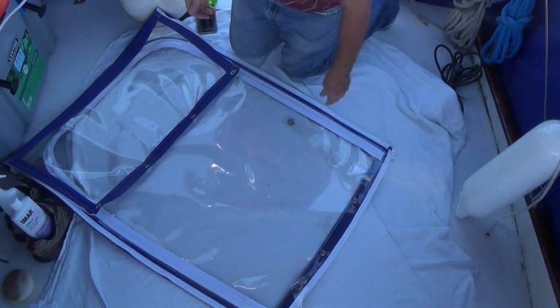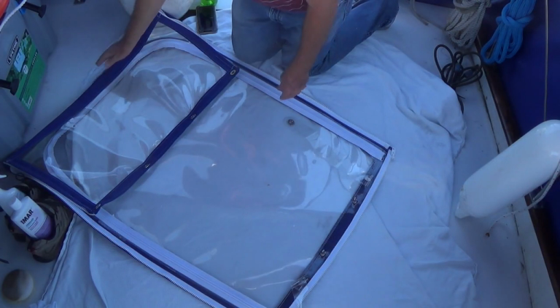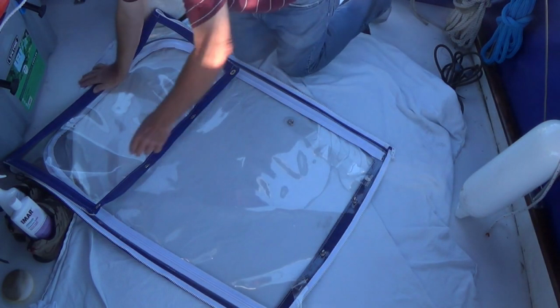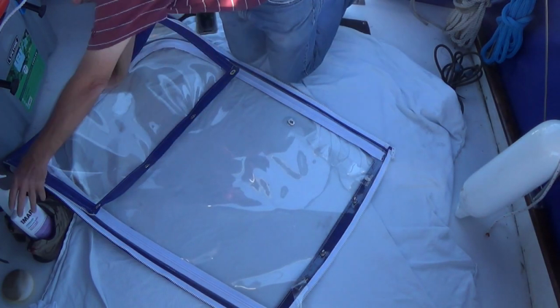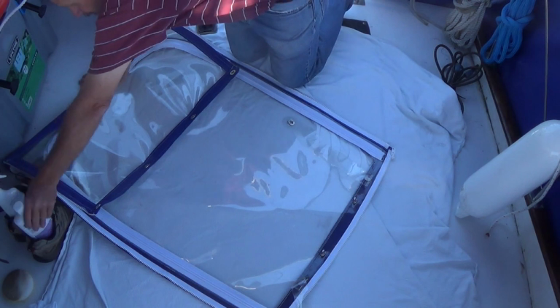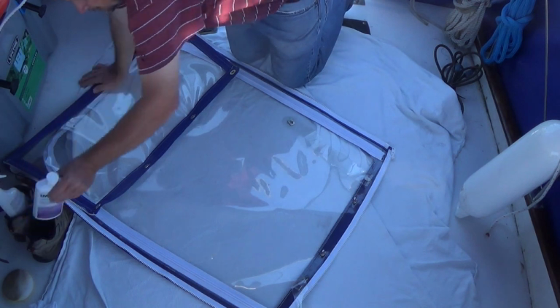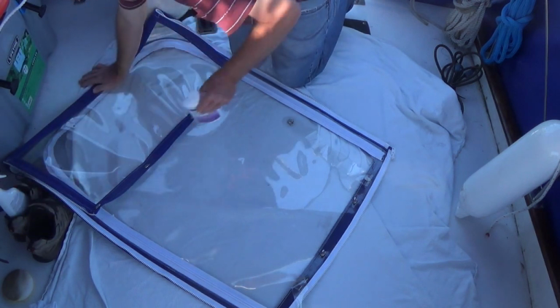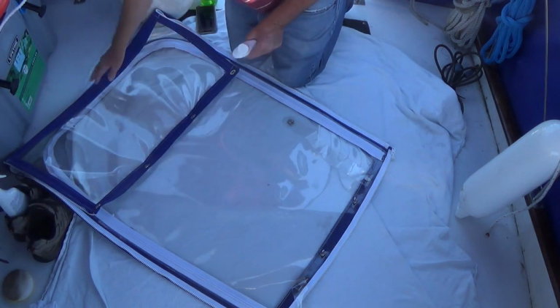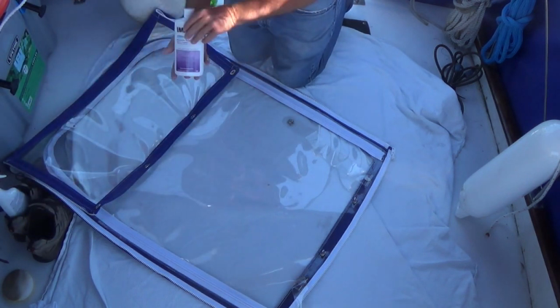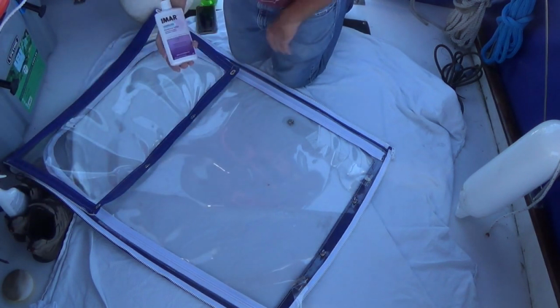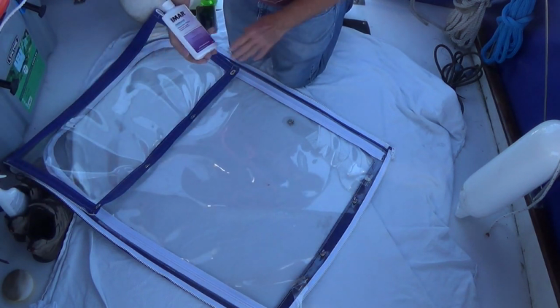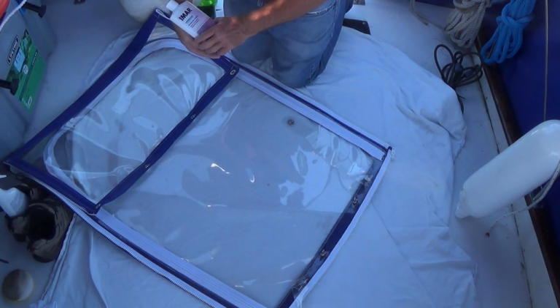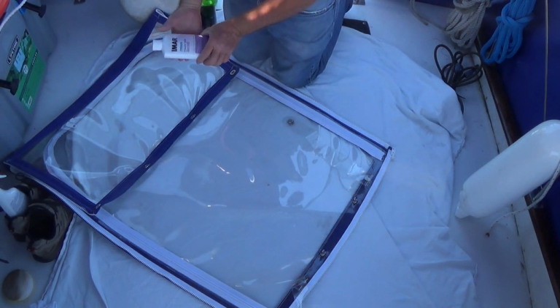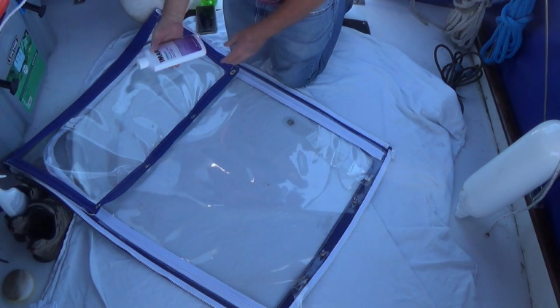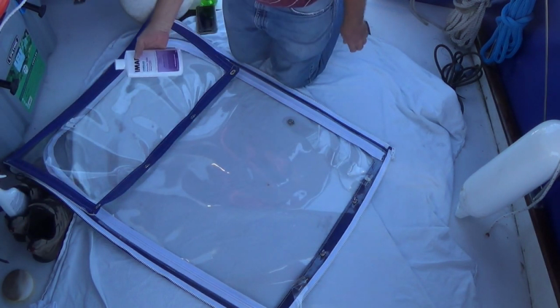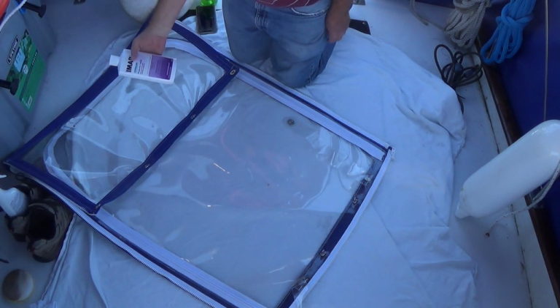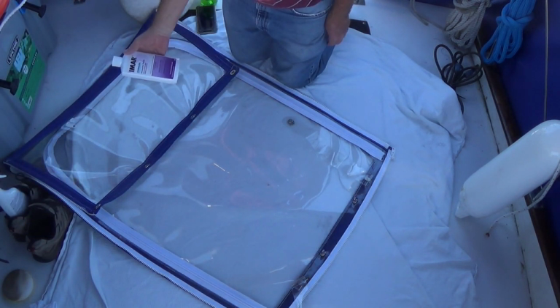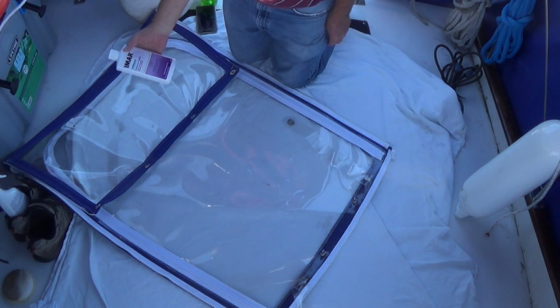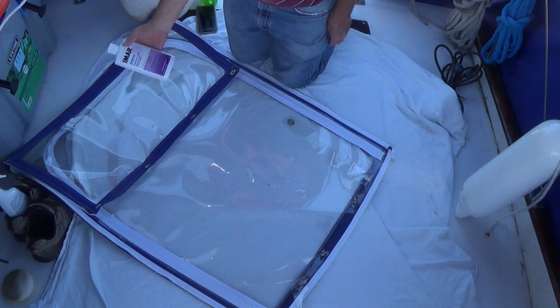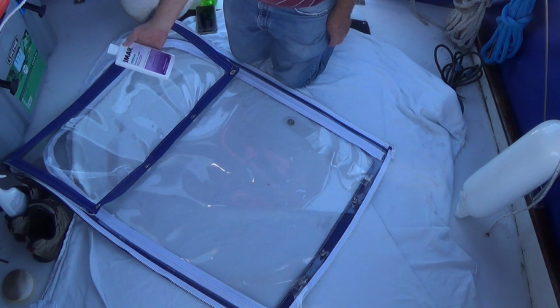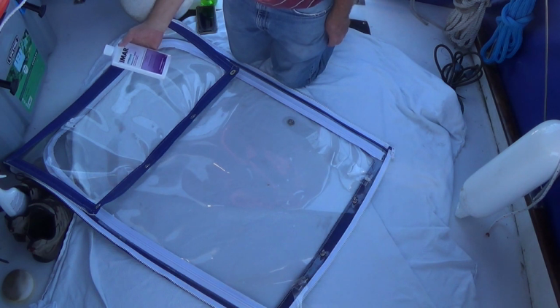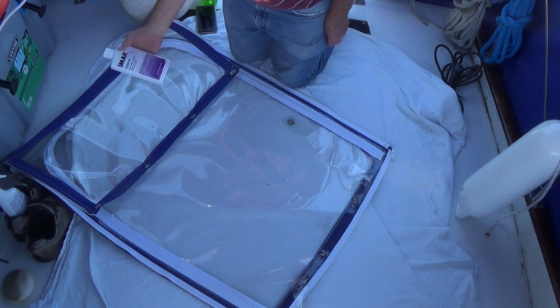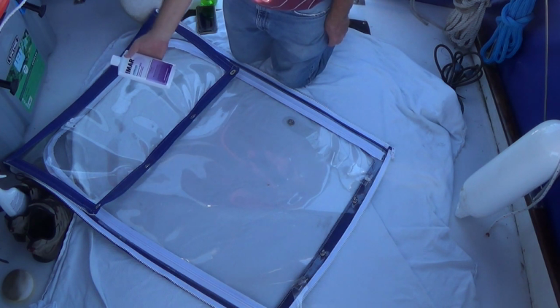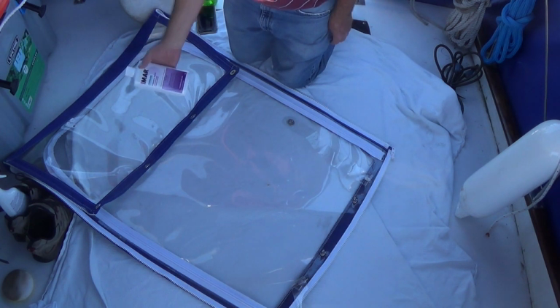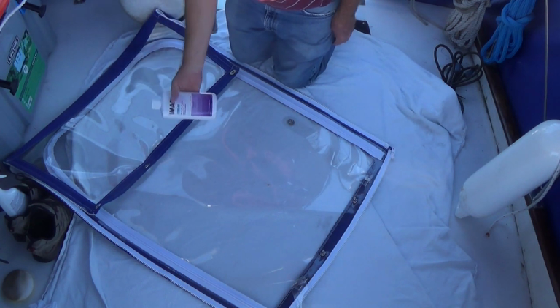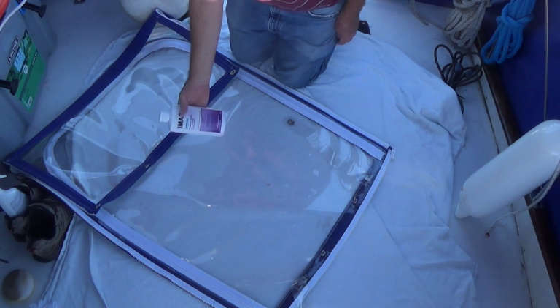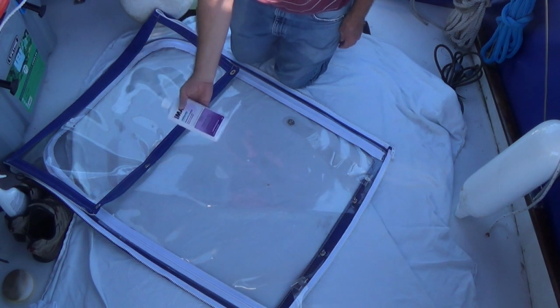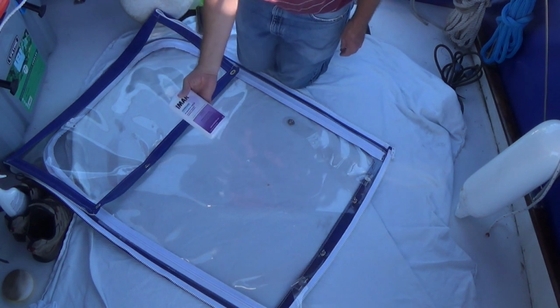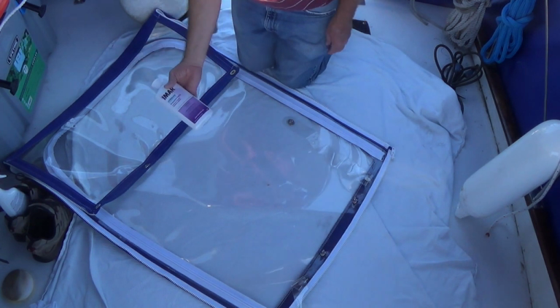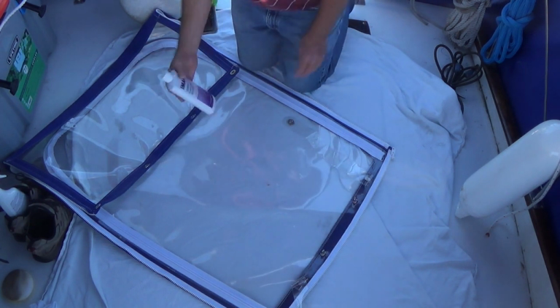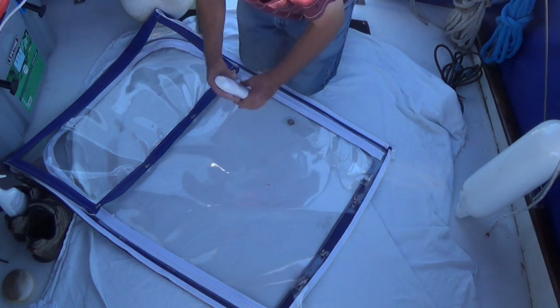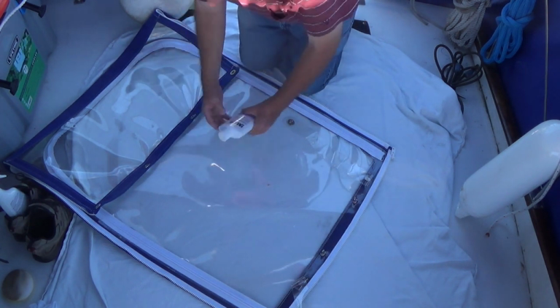What we're going to do next — we've cleaned them. Now we're going to put this protective polish, the Stratus Glass protective polish, on here. So let's go ahead and start doing that.